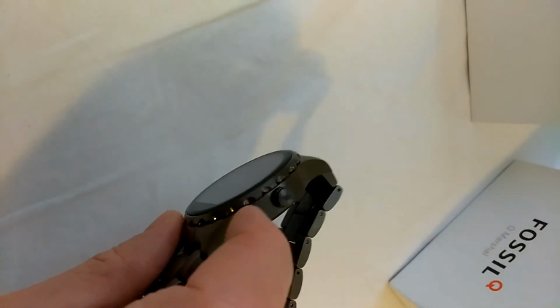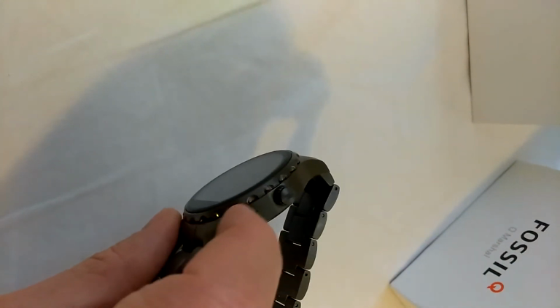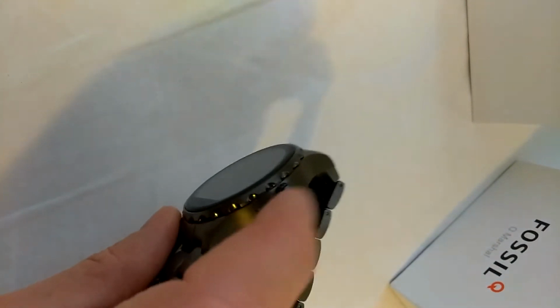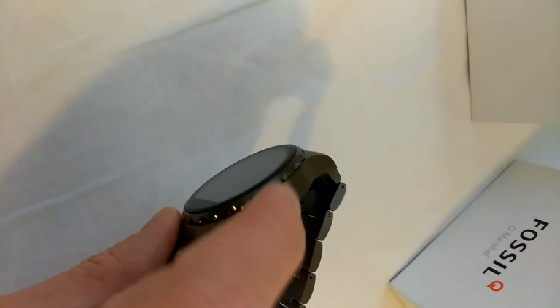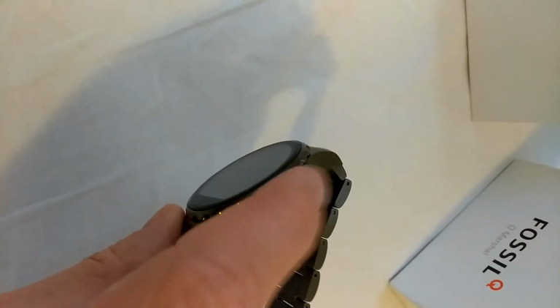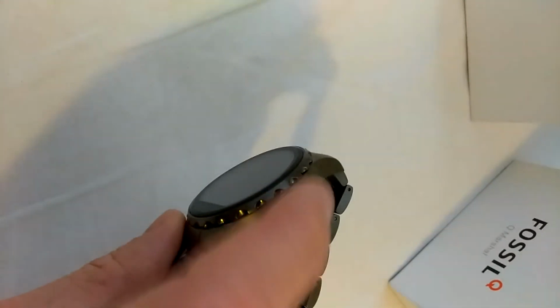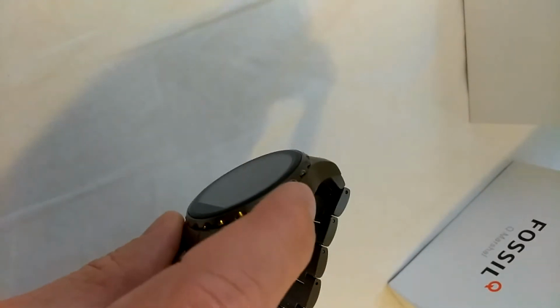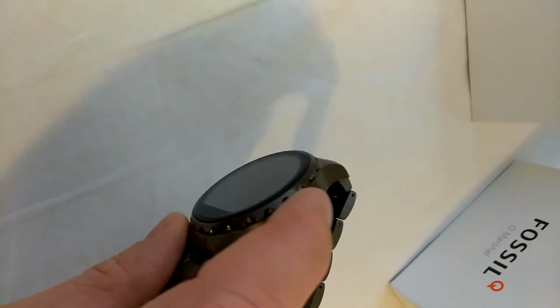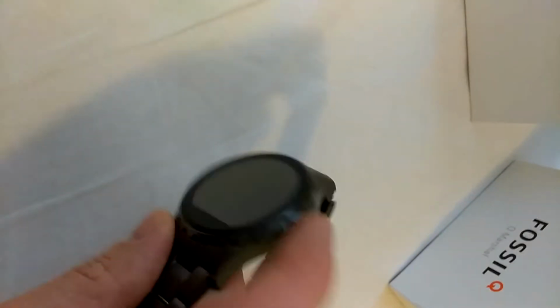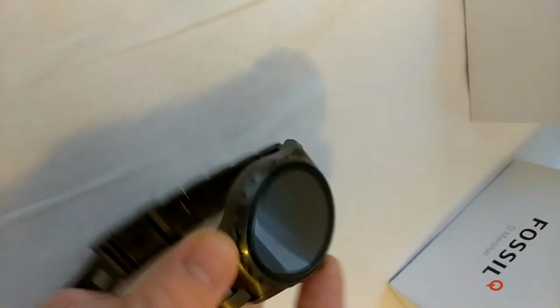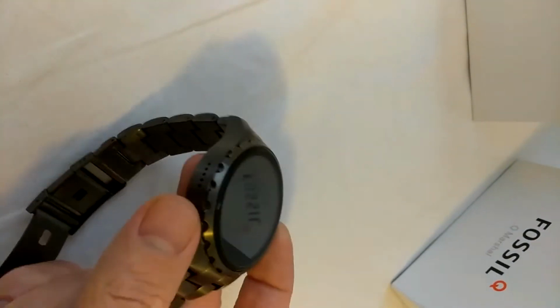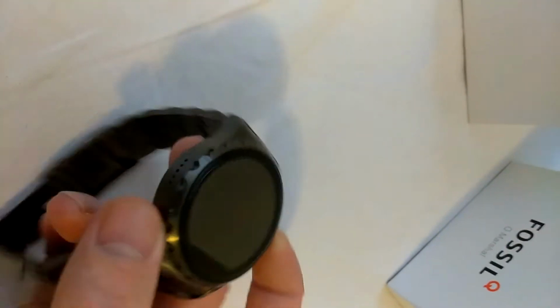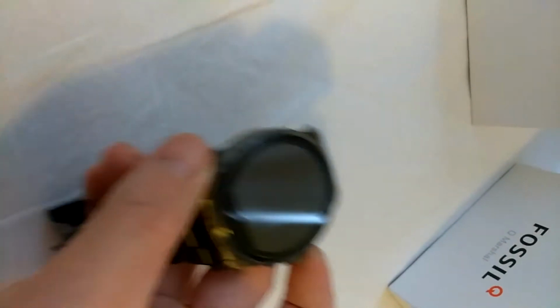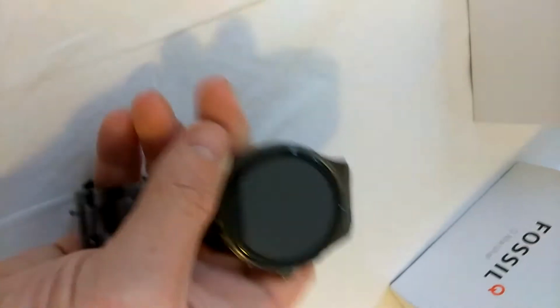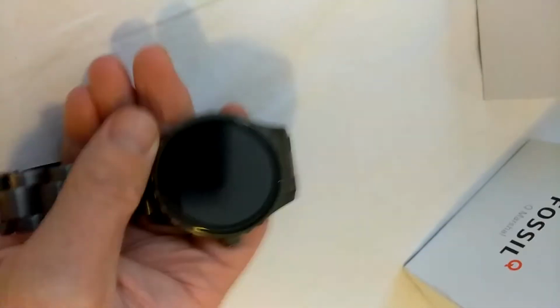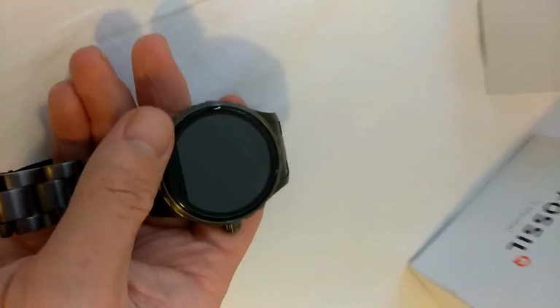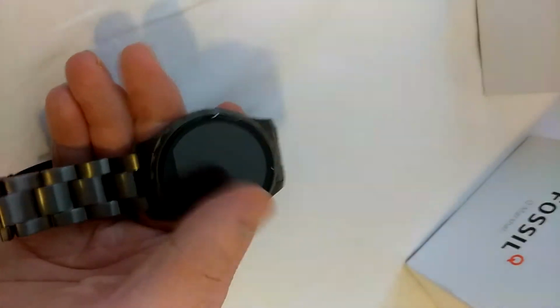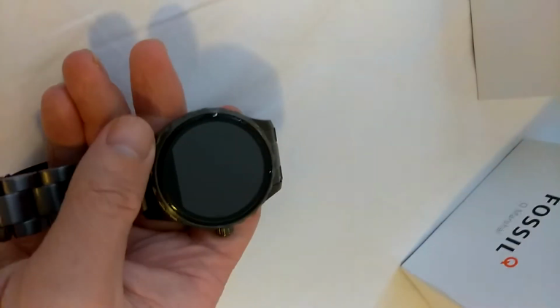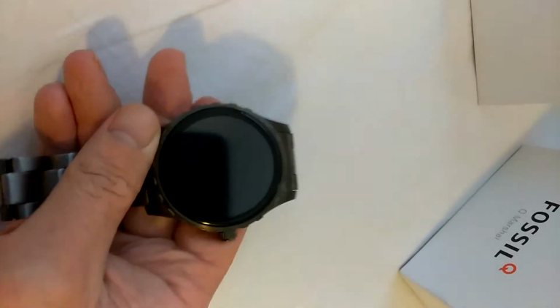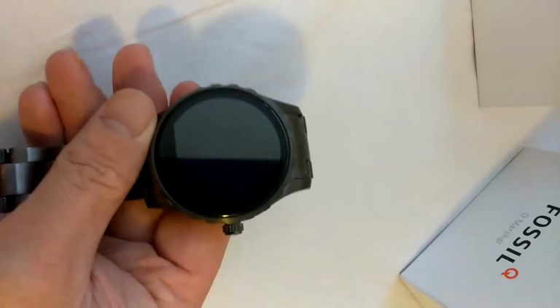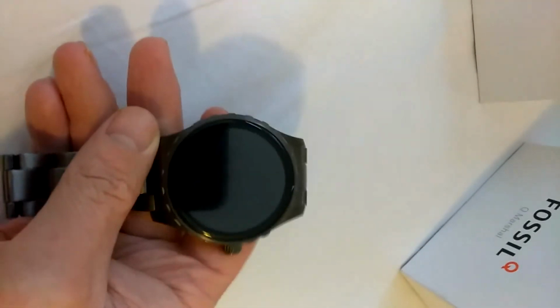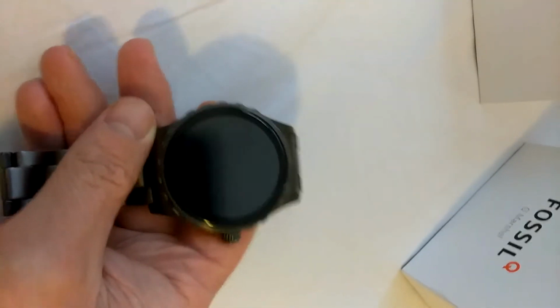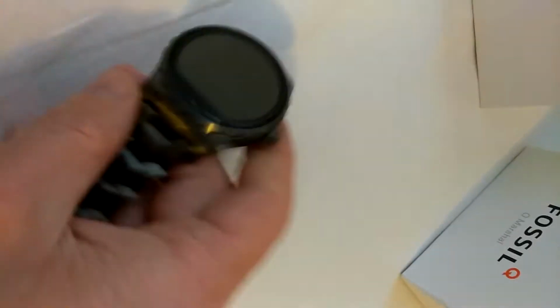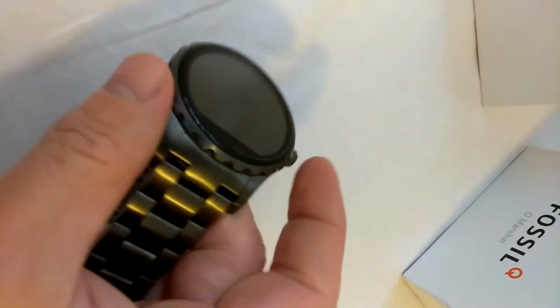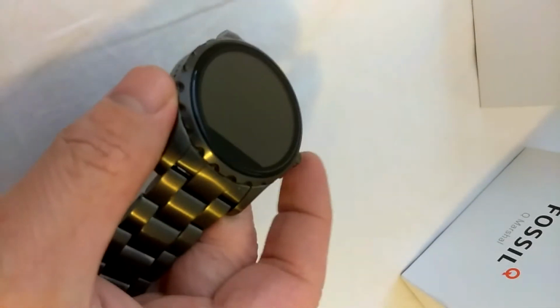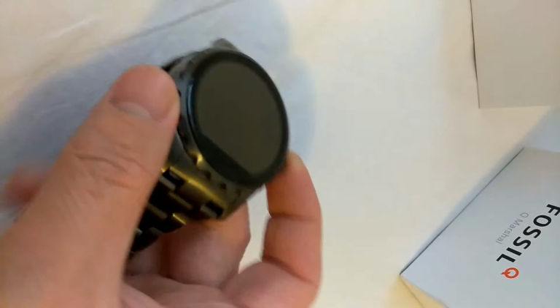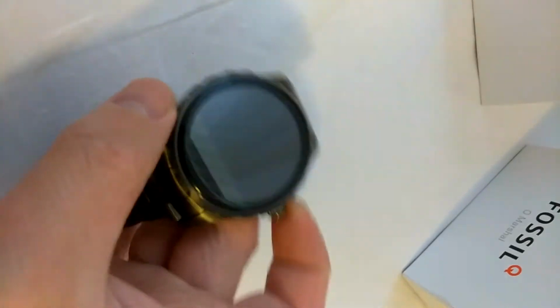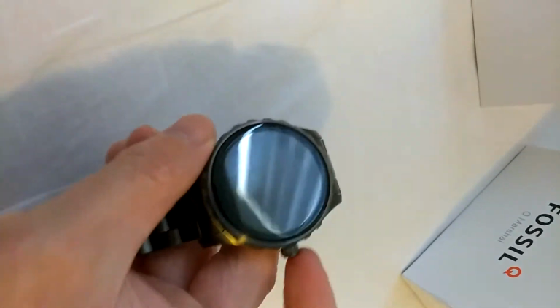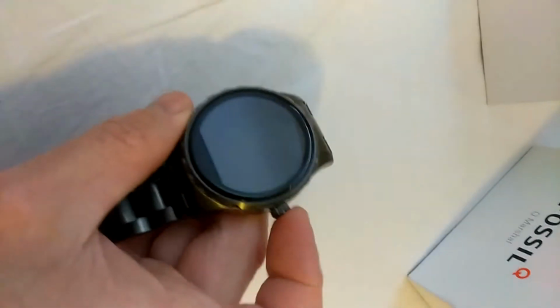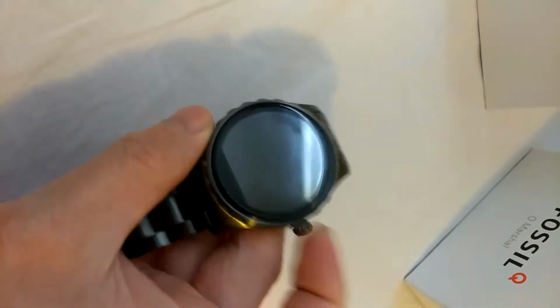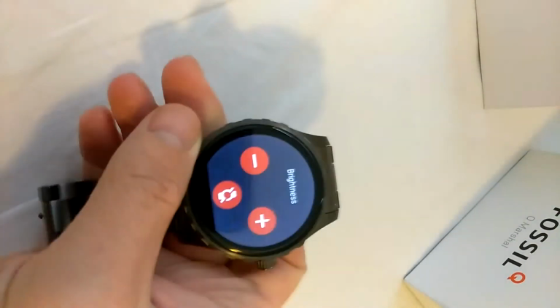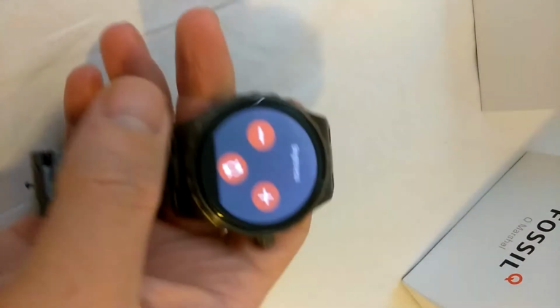On the other side of the speaker you have the mic, and you have the power button, which also serves as the sleep and wake button. This watch is actually upgraded to Wear 2.0, so the button has different functionality.